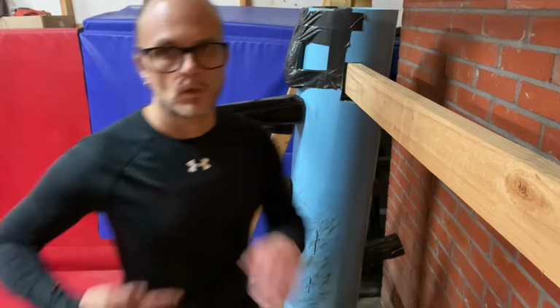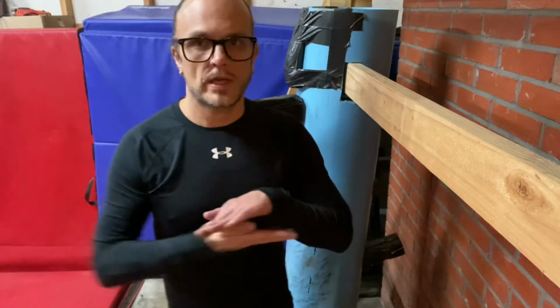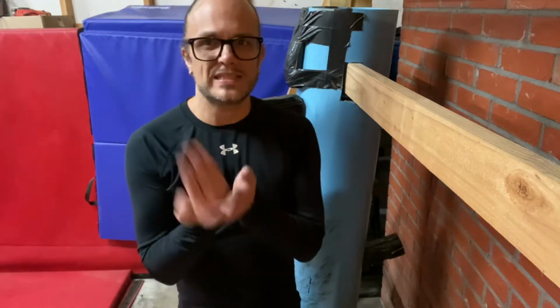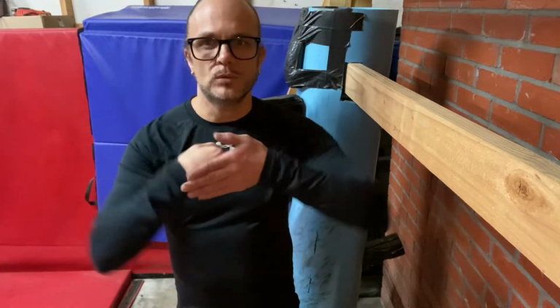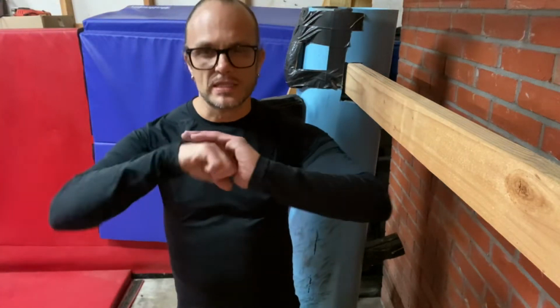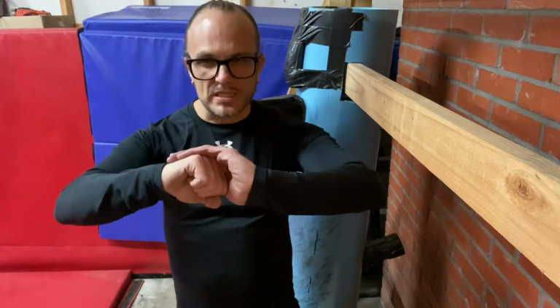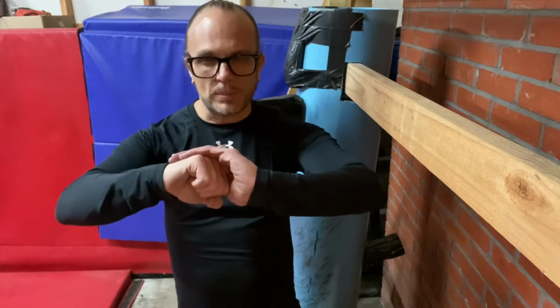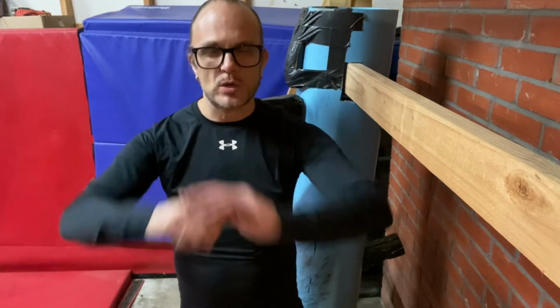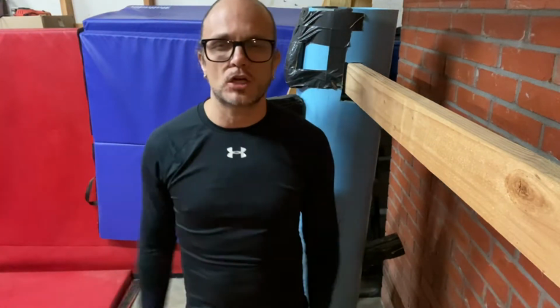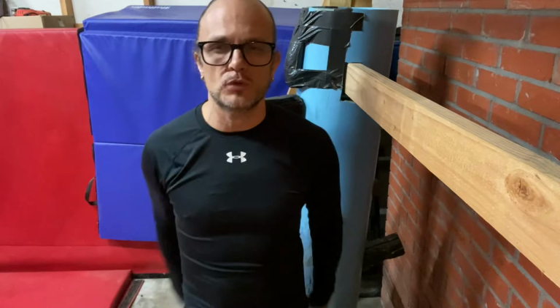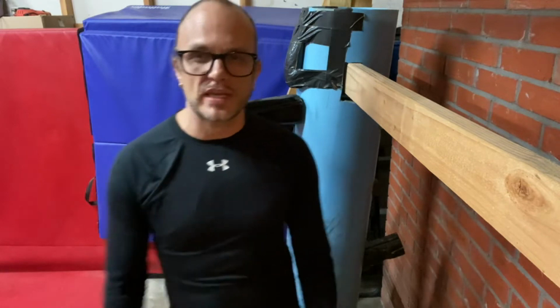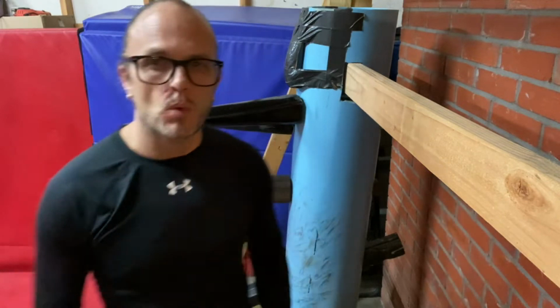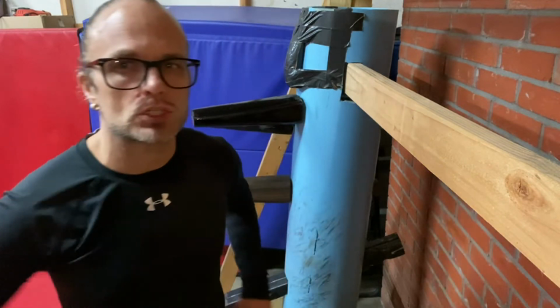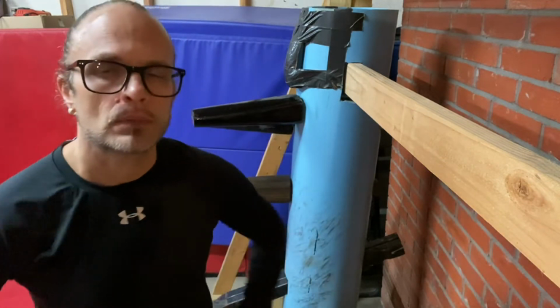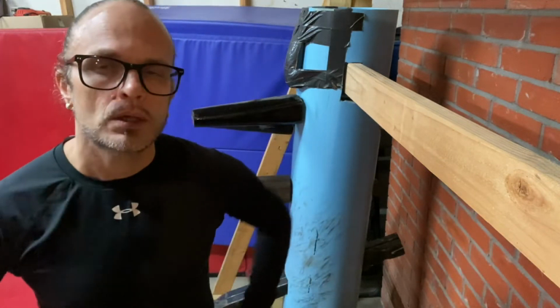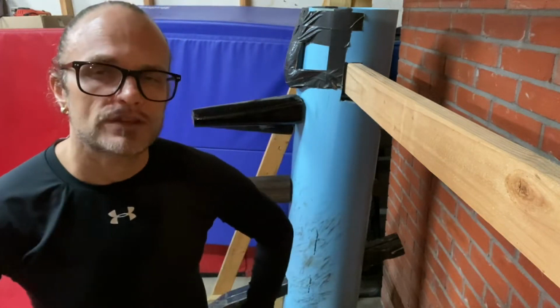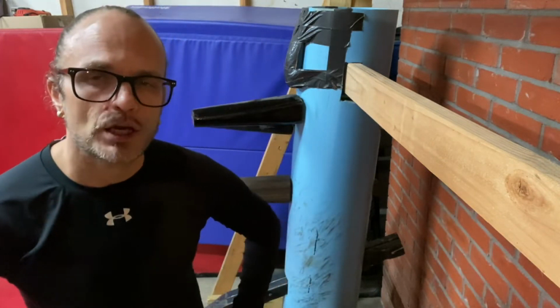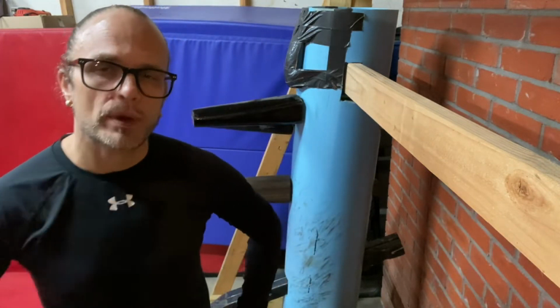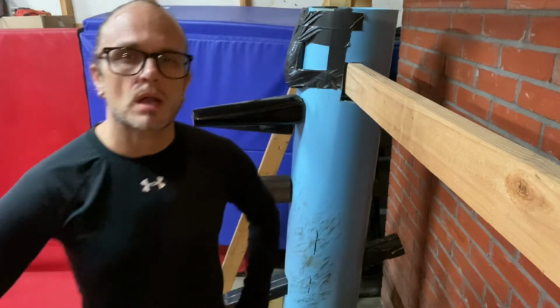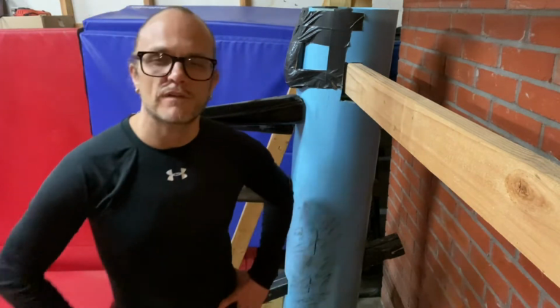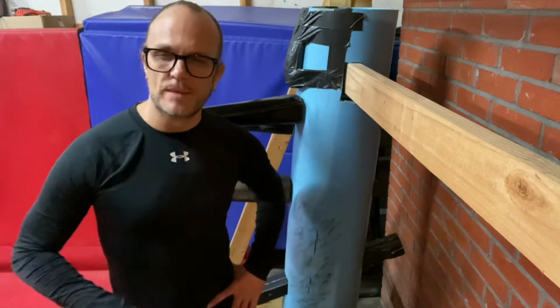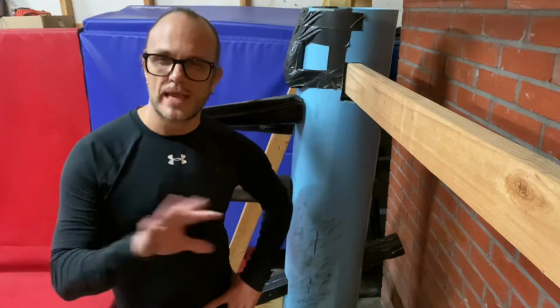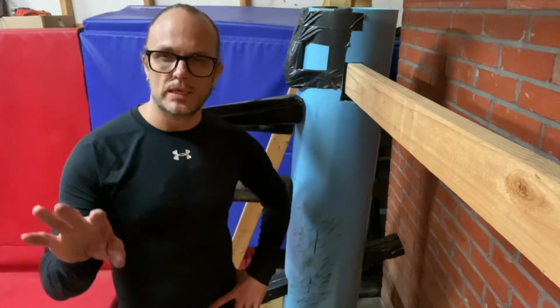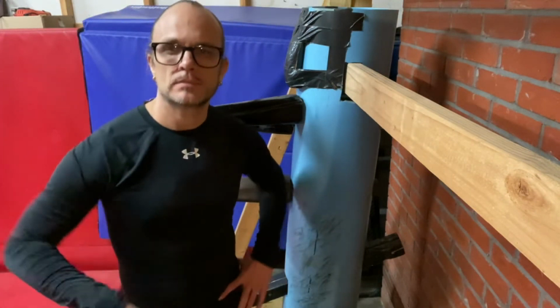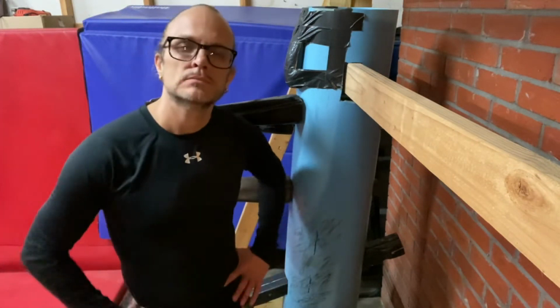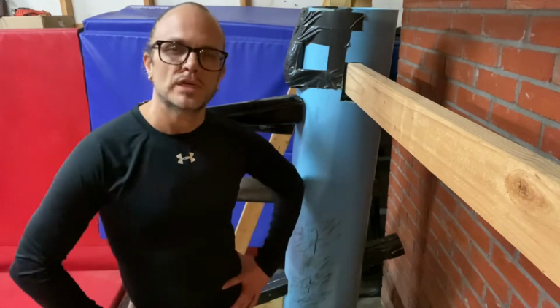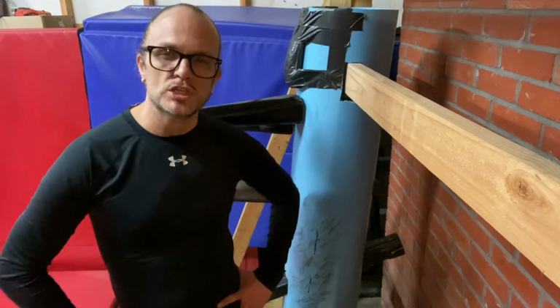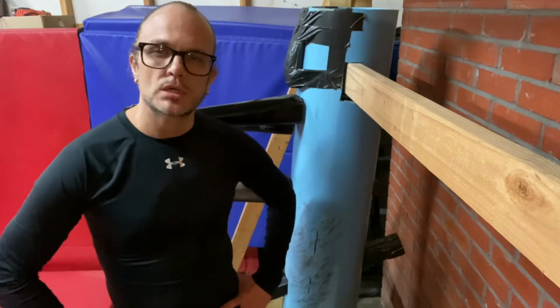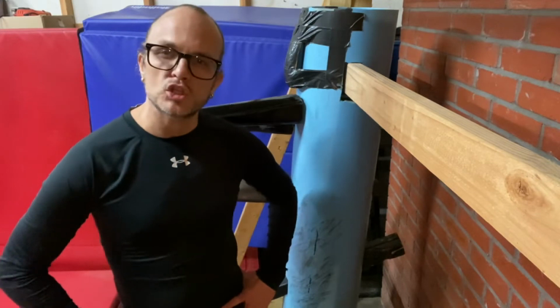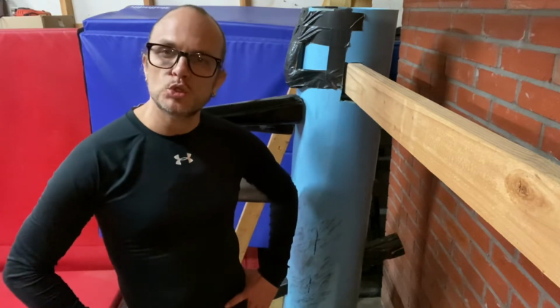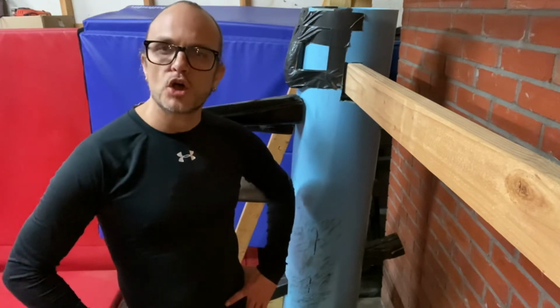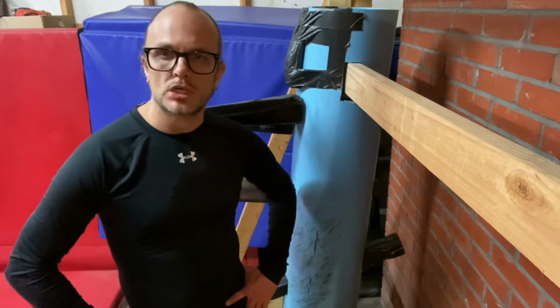Hey guys, Sifu Les Clements here of Black Dragon Kung Fu. Thanks for watching.